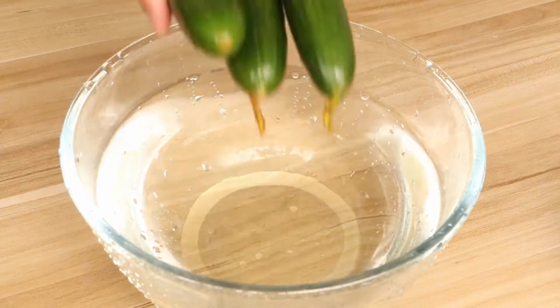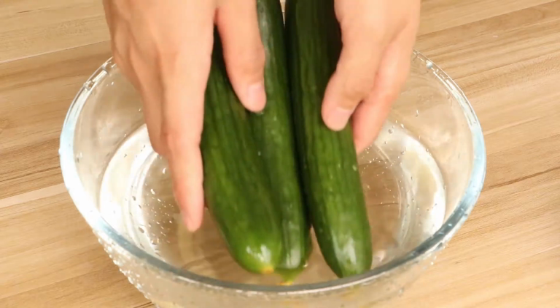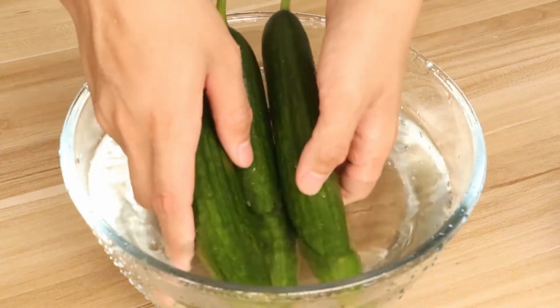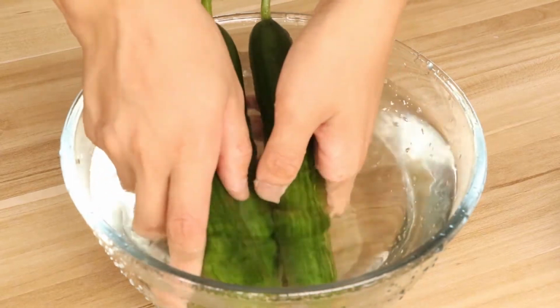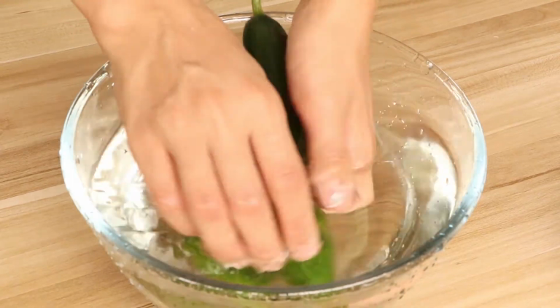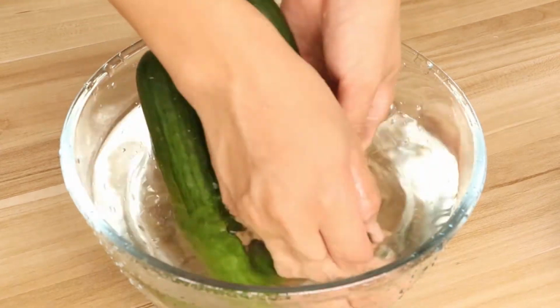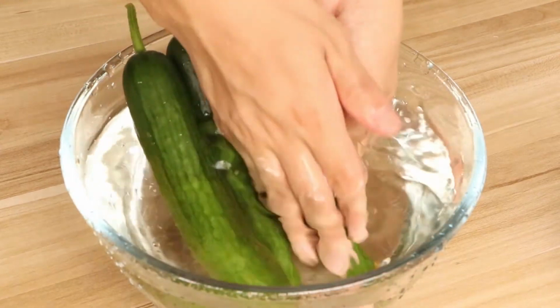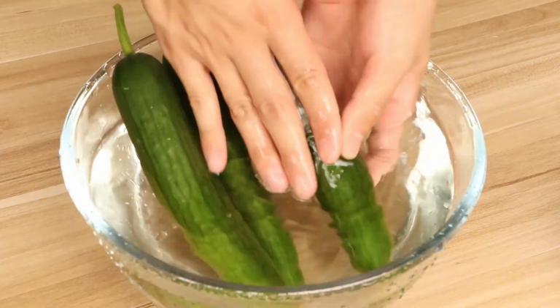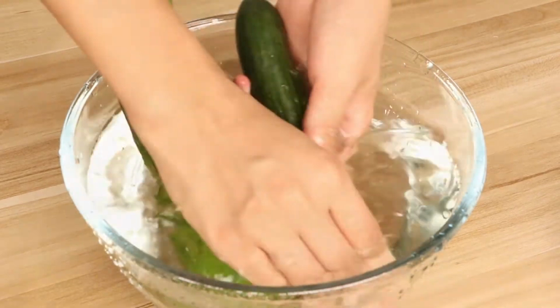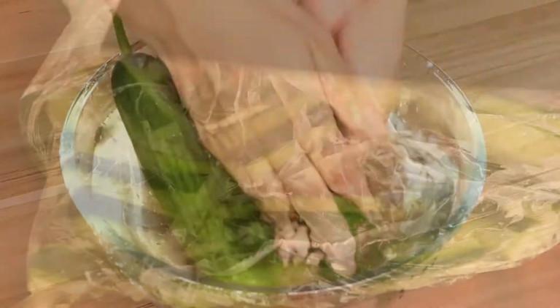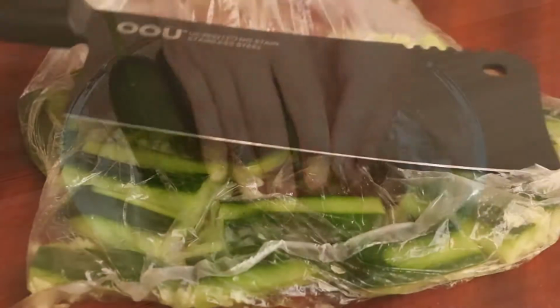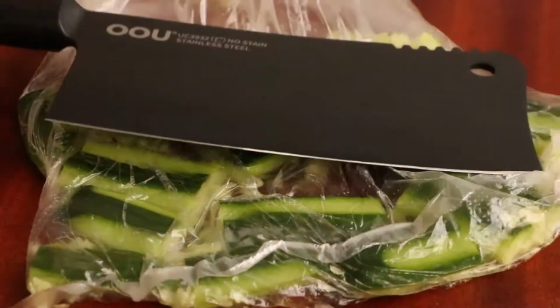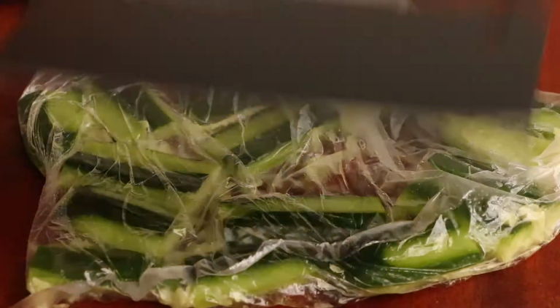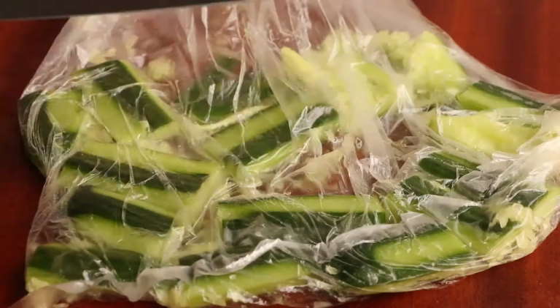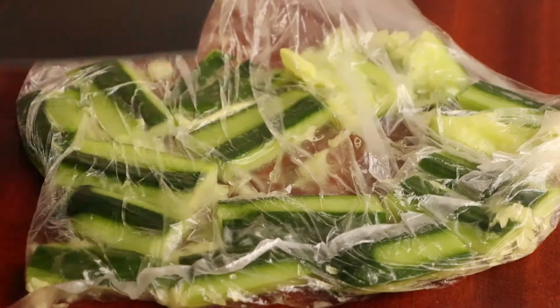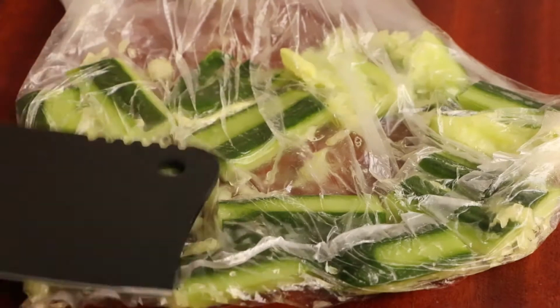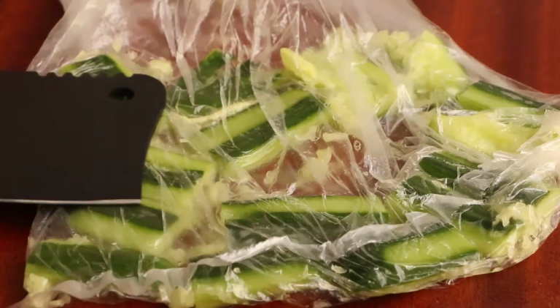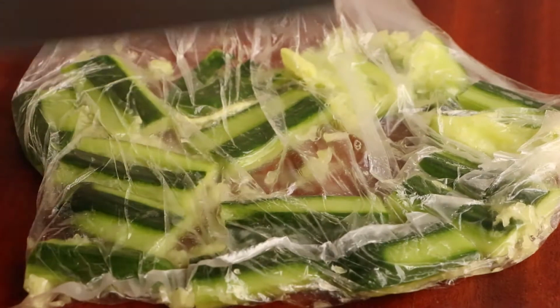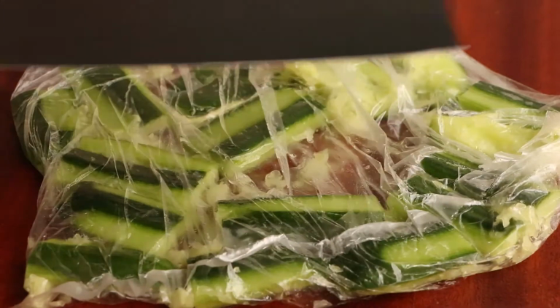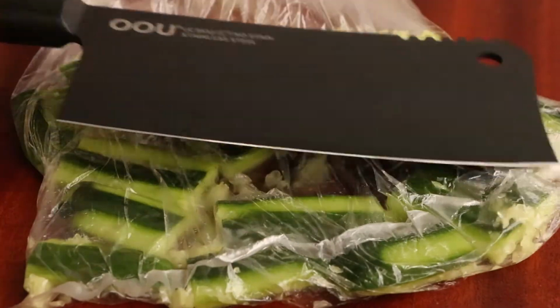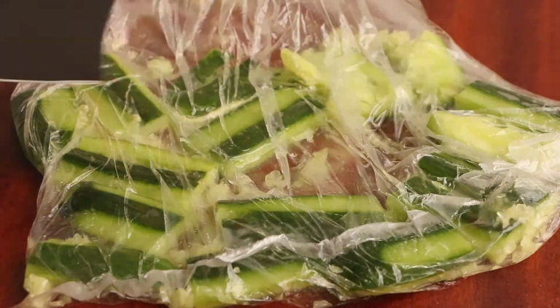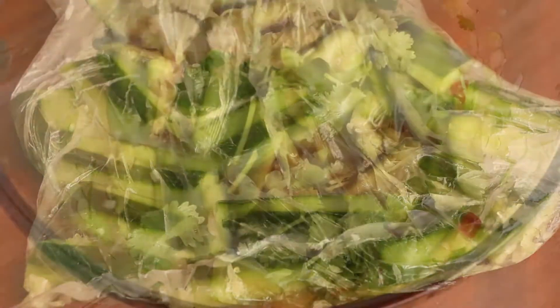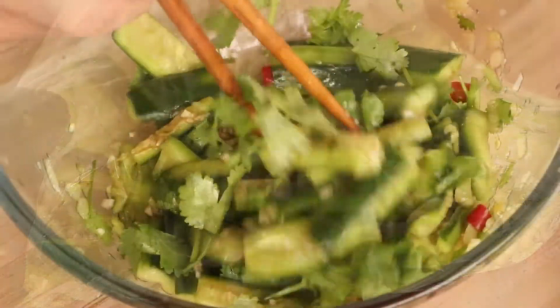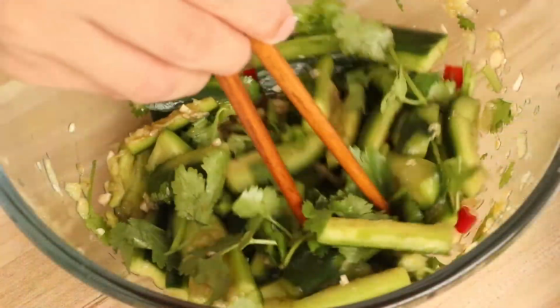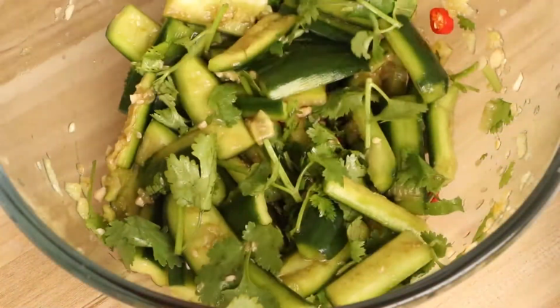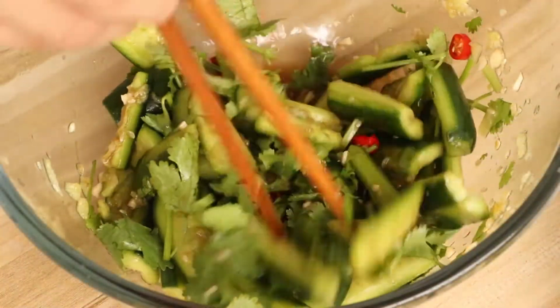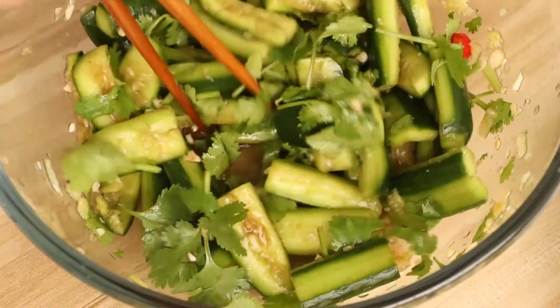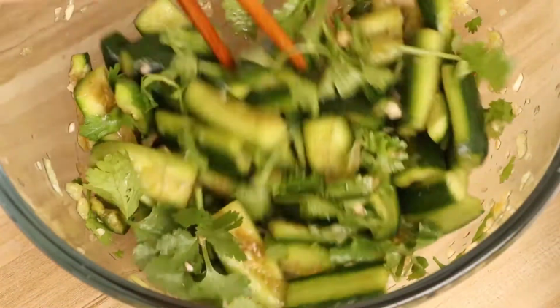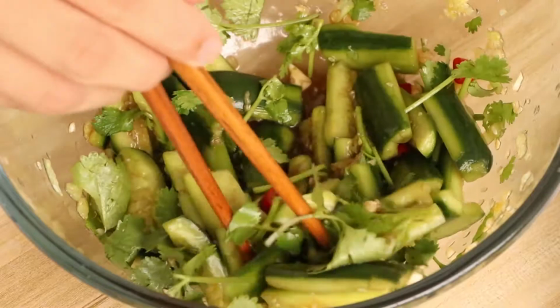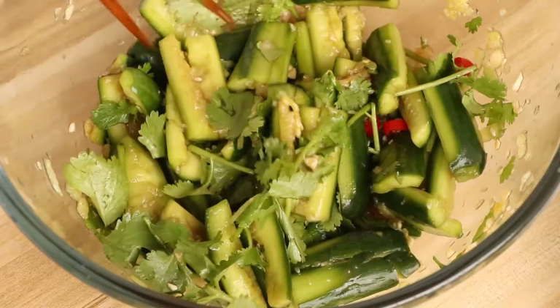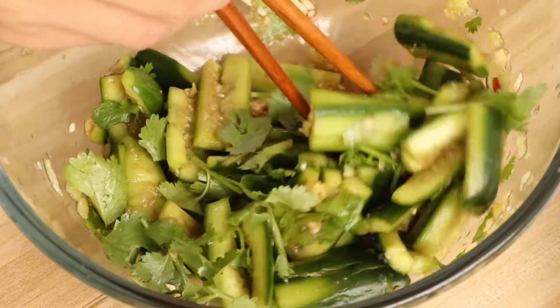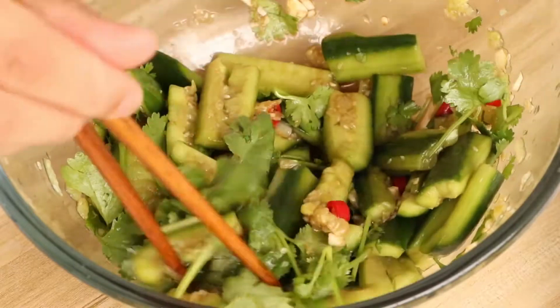Hi everyone, welcome to Miss Chinese Food, I'm Jack. Today we will learn how to make shredded cucumber salad. You can also use this way to make other foods like cucumber. Let's start.